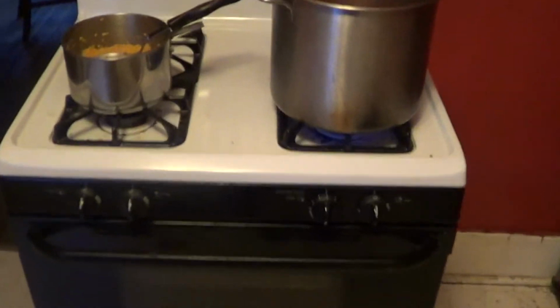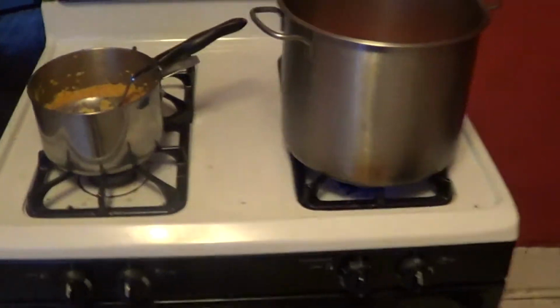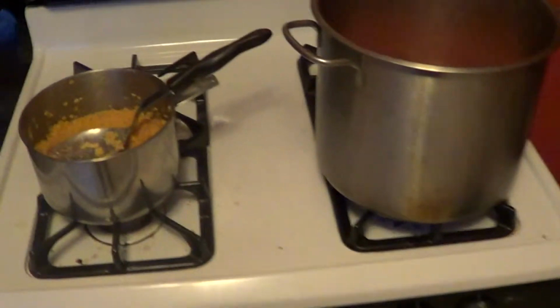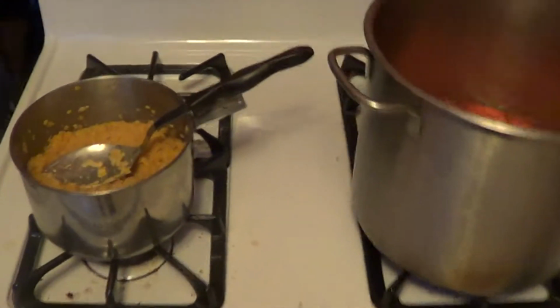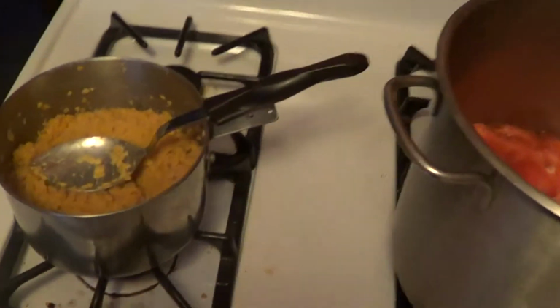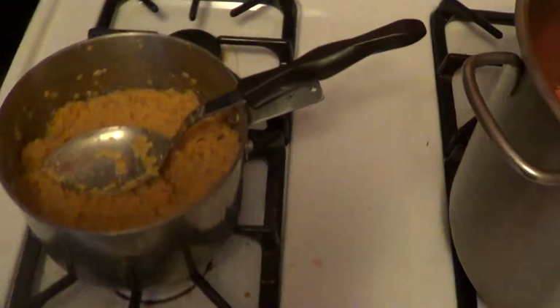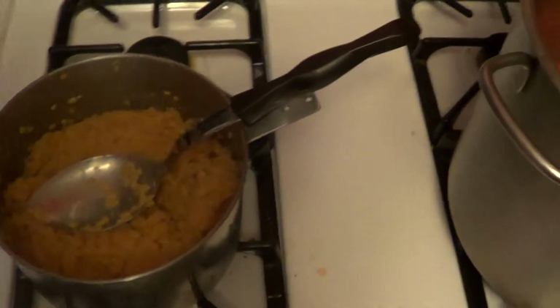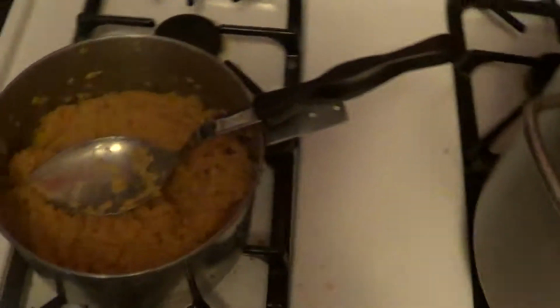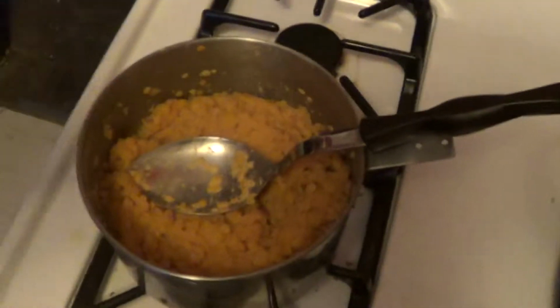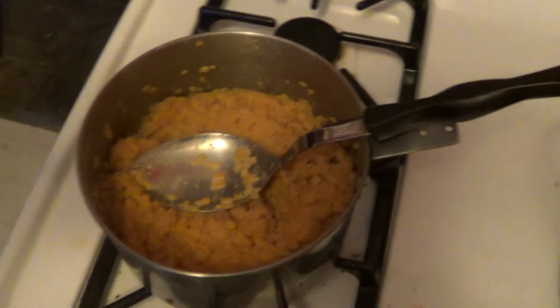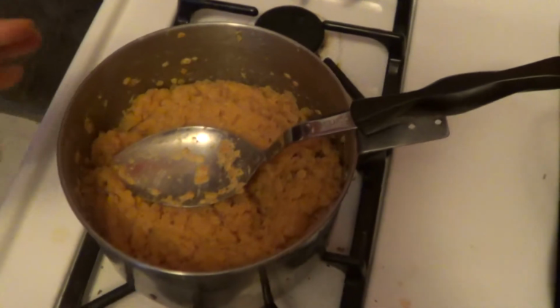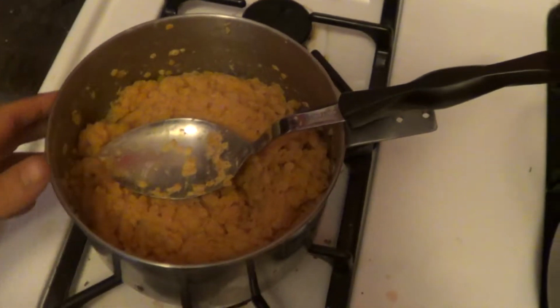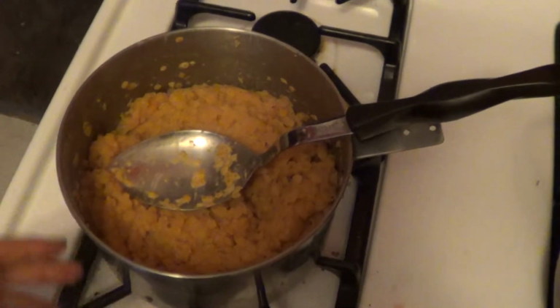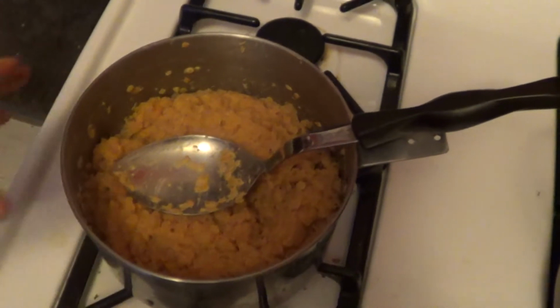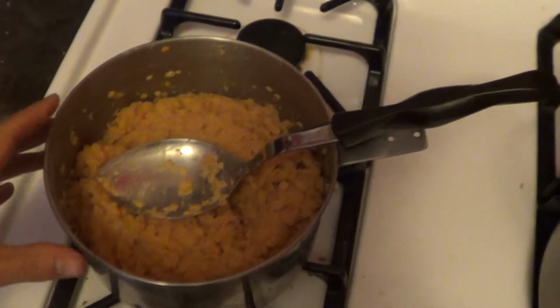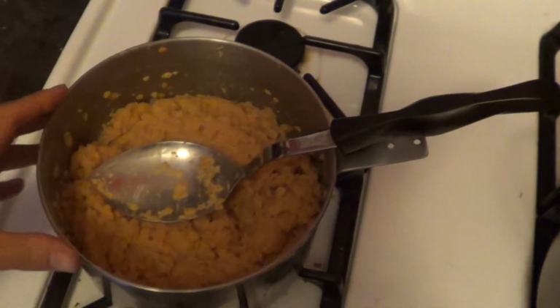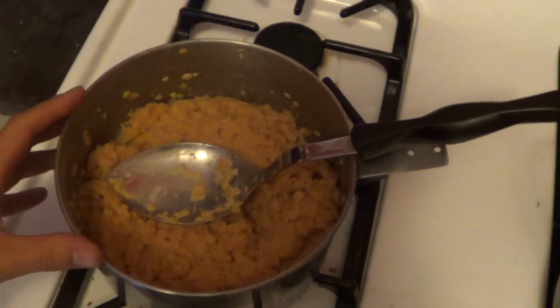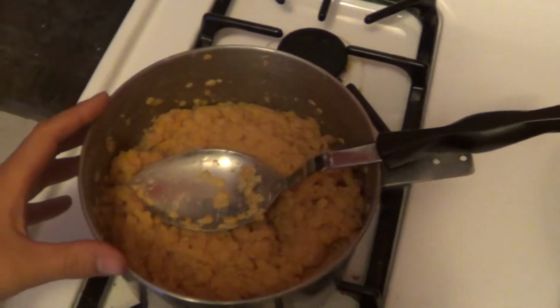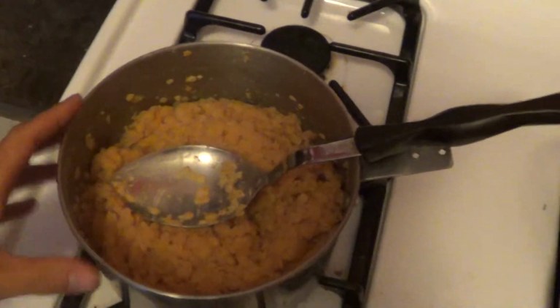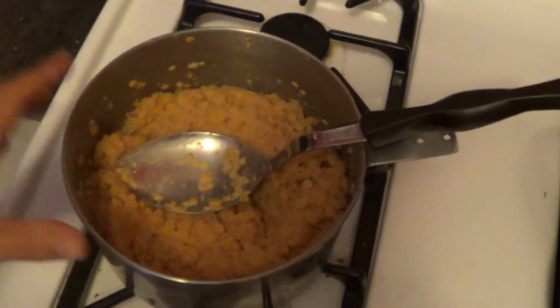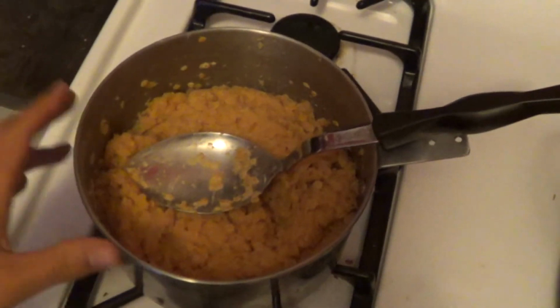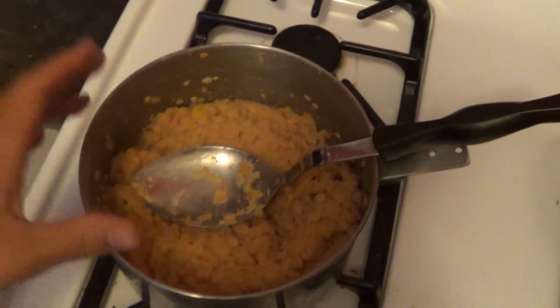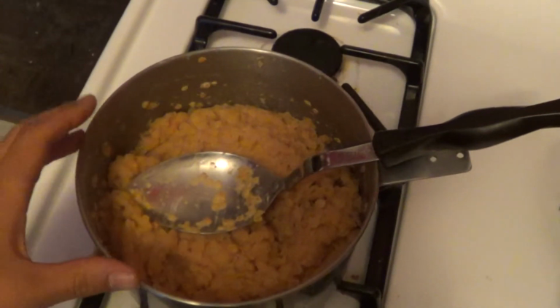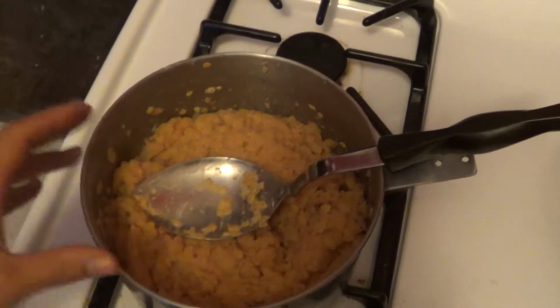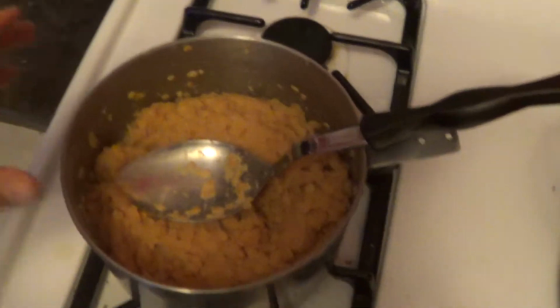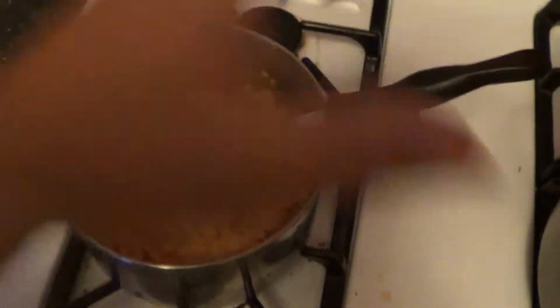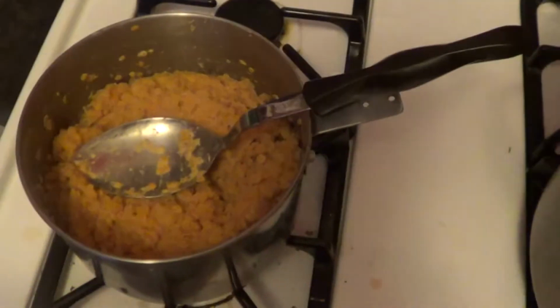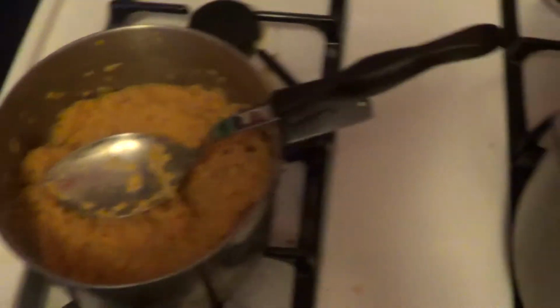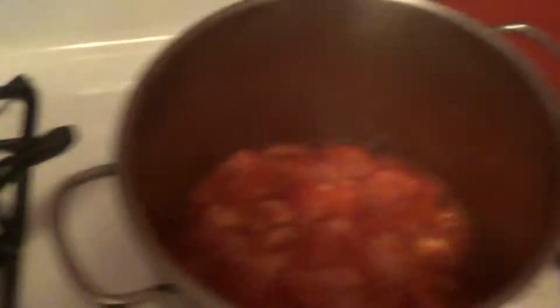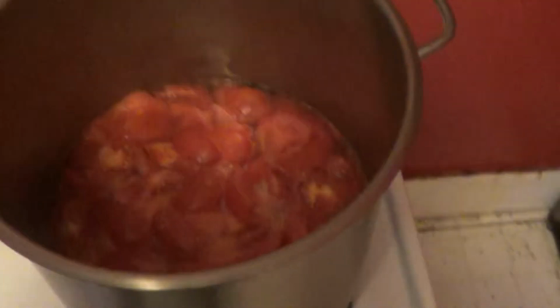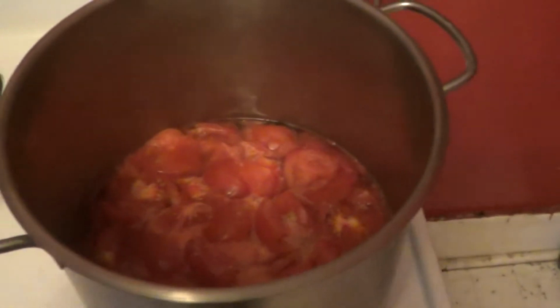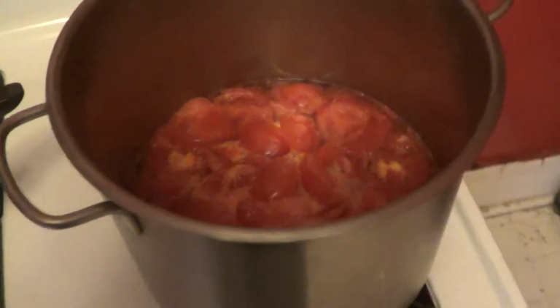The first part of my idea is I'm going to use red lentils not only for your carbohydrate and your protein, but also as the thickening agent after every vegetable is cooked in this big pot.